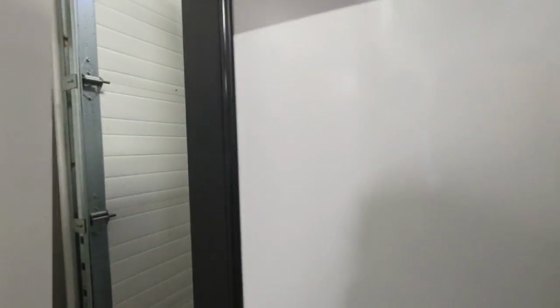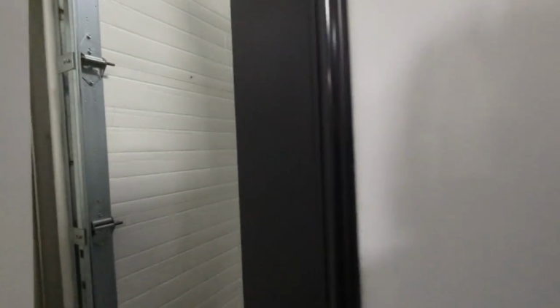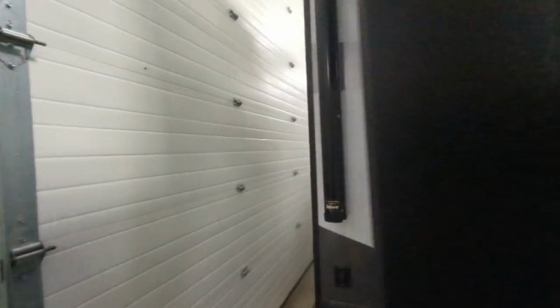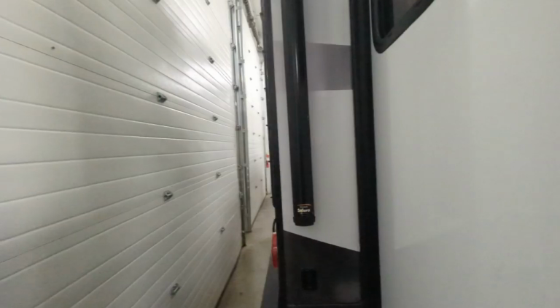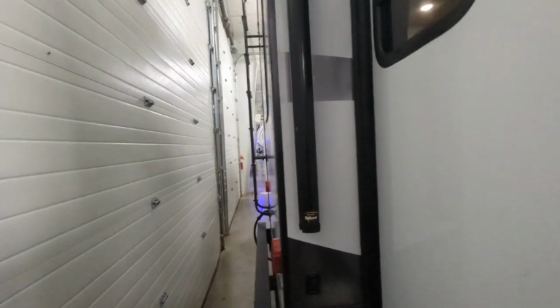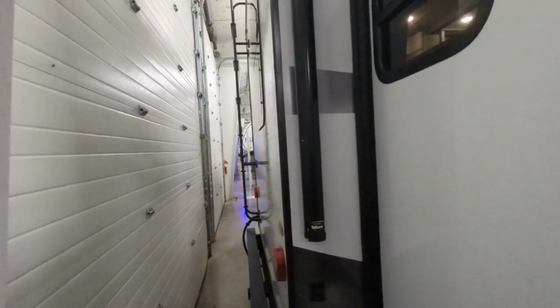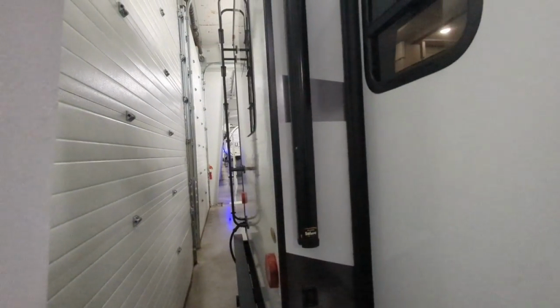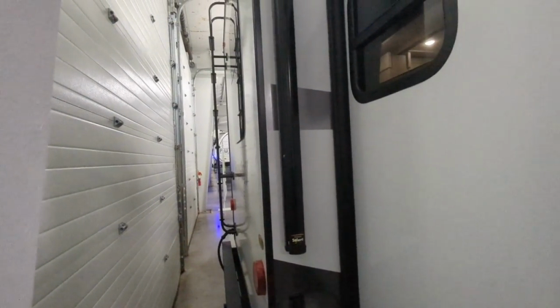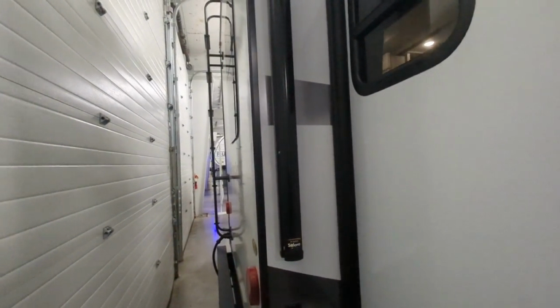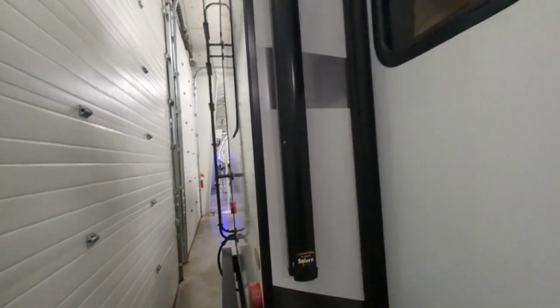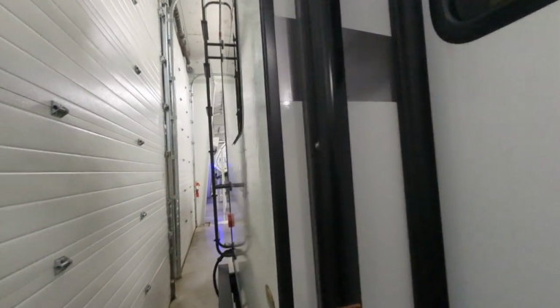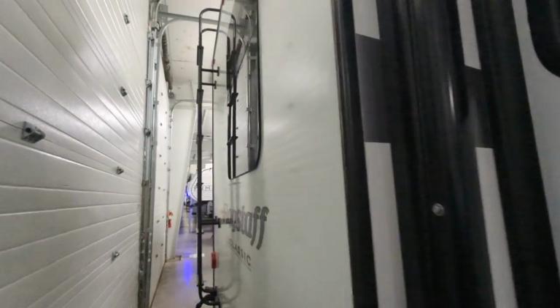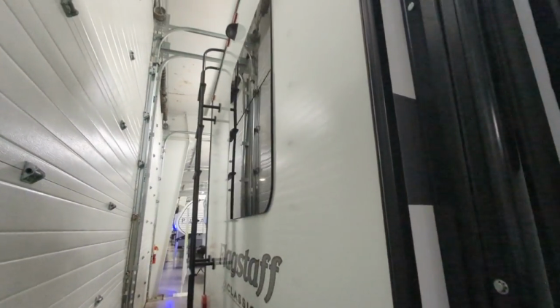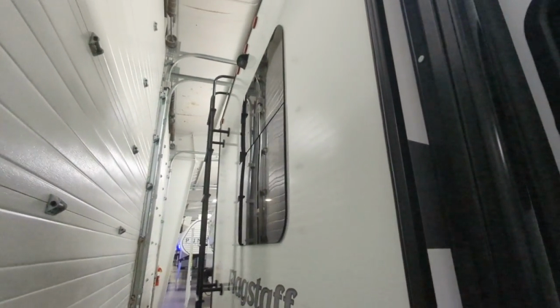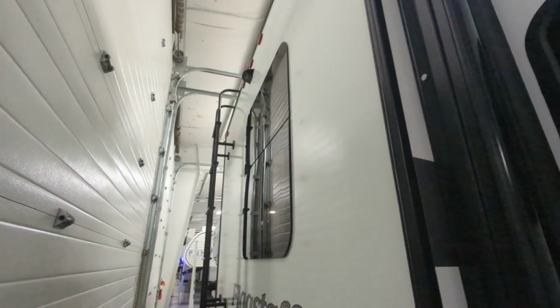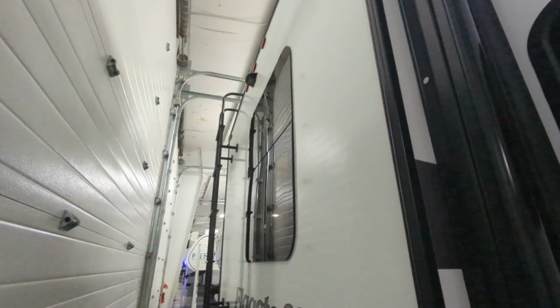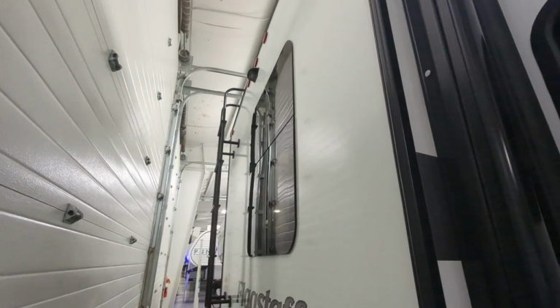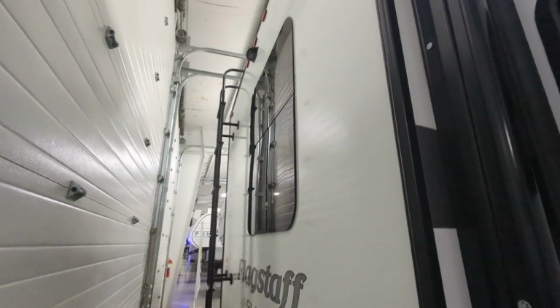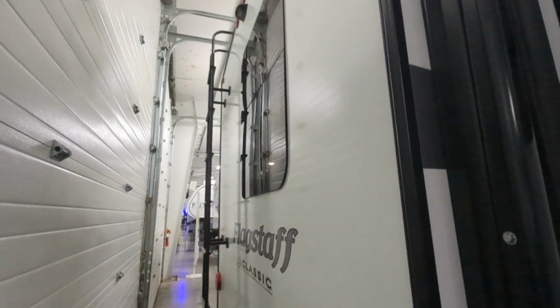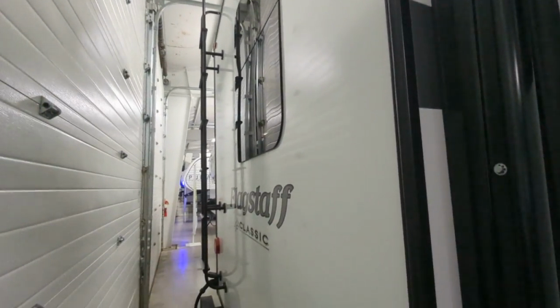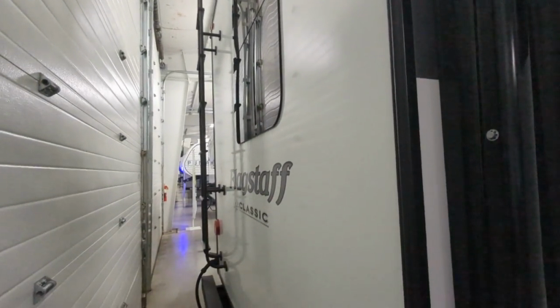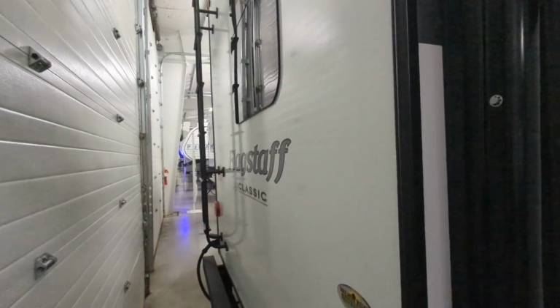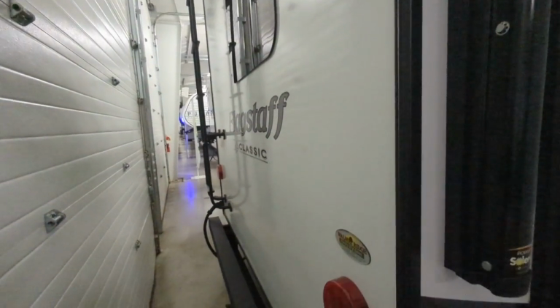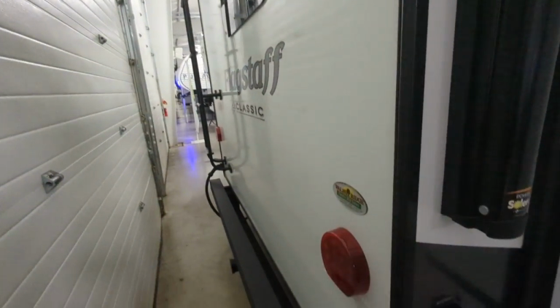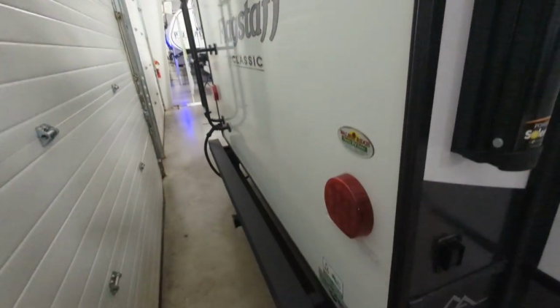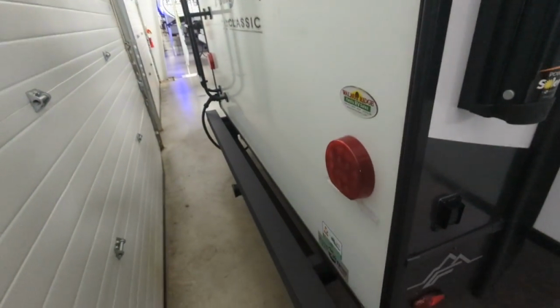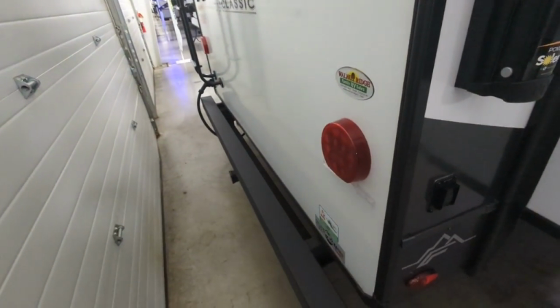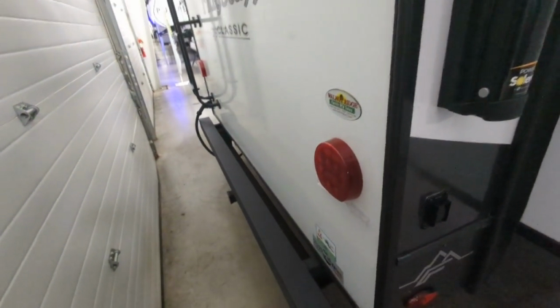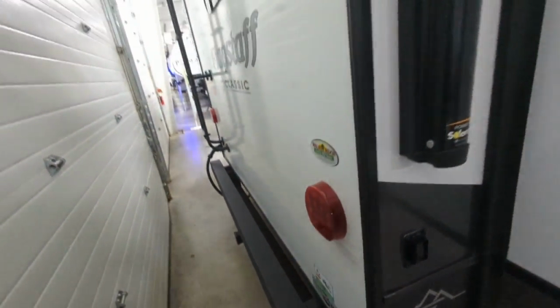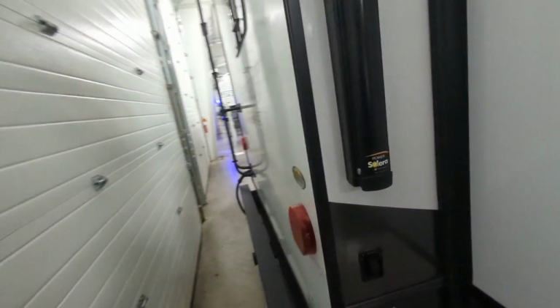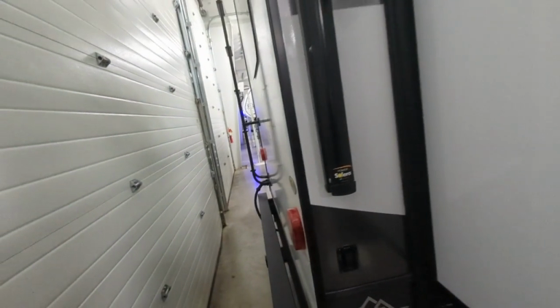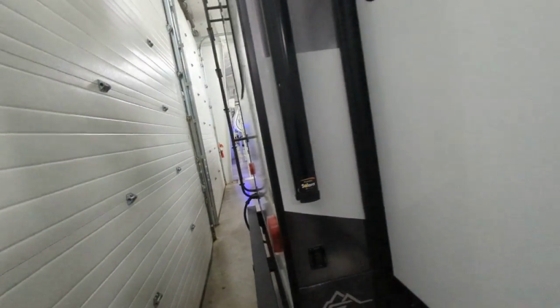You've got a ladder back here, so it's fully walkable, easy to clean and maintain. You have your backup/rear observation camera prep, which means you just buy it, pop it in there, and you're good to go. Two-inch receiver, so if you want to haul additional stuff, you can.